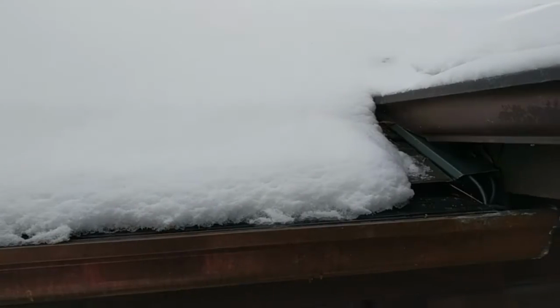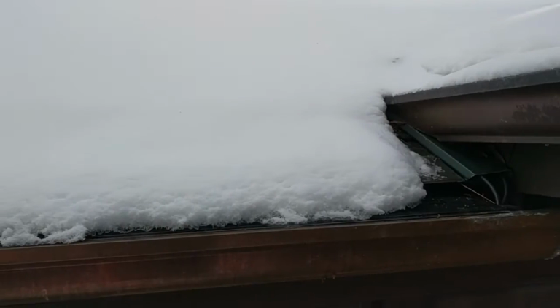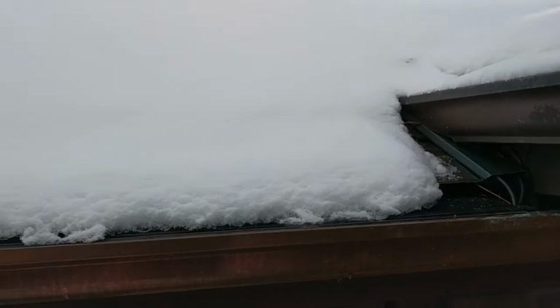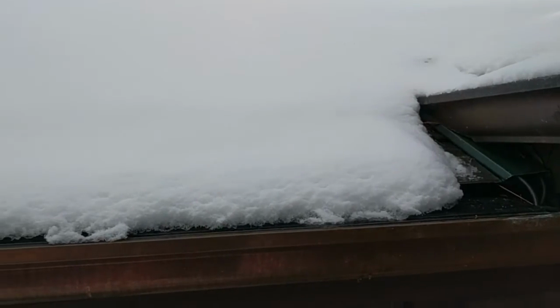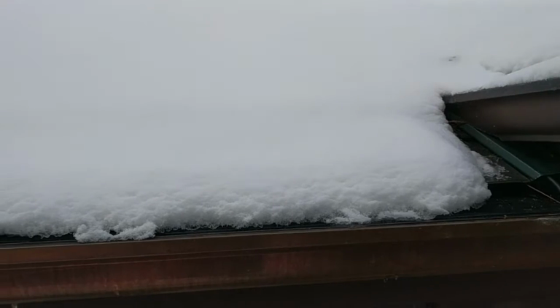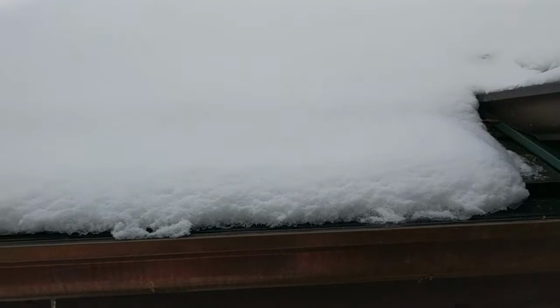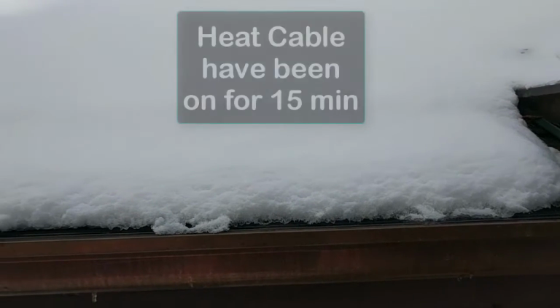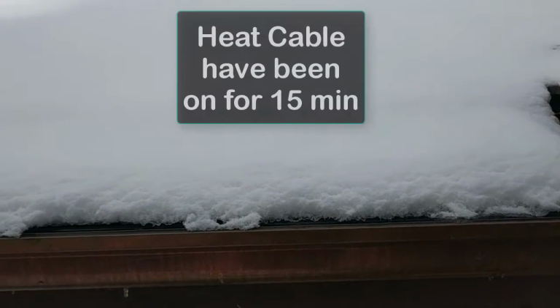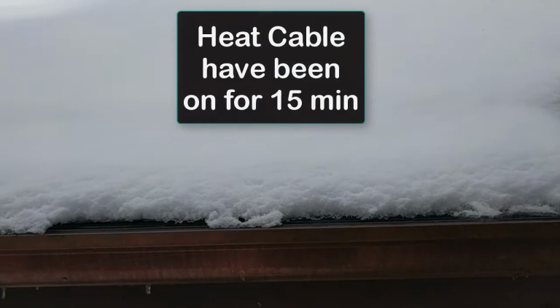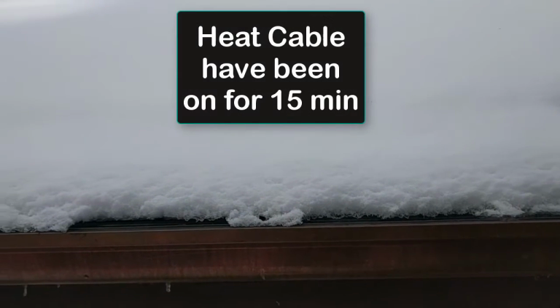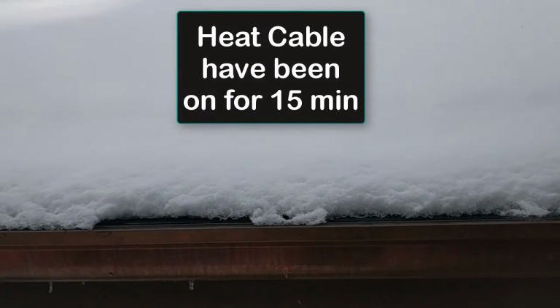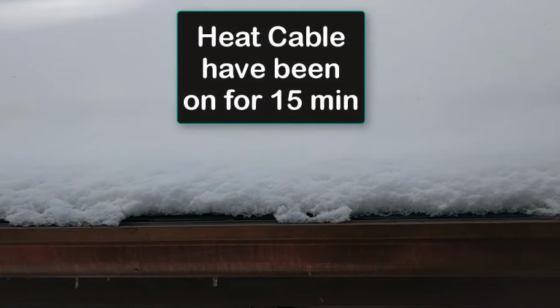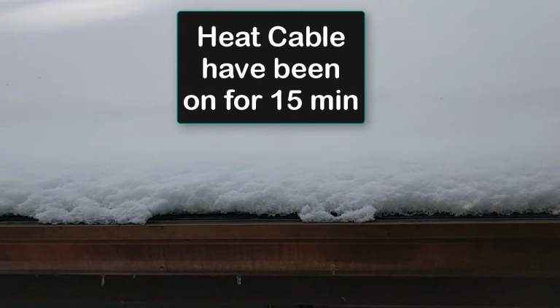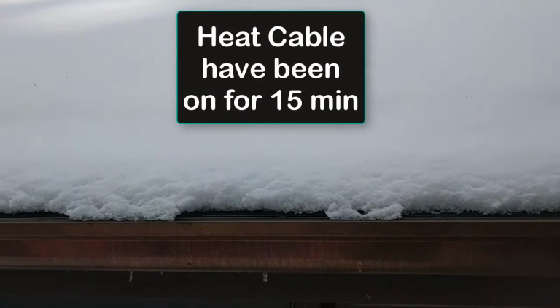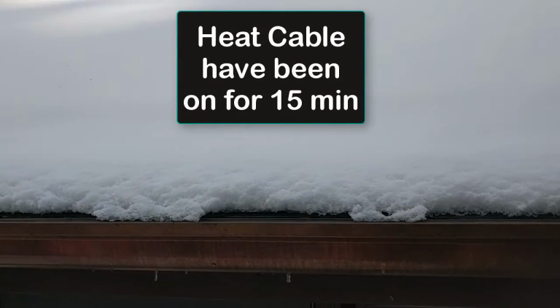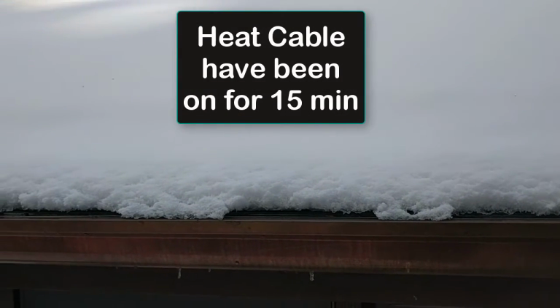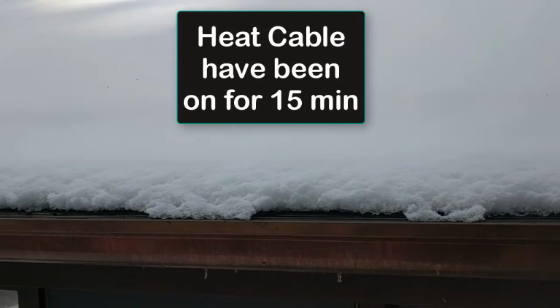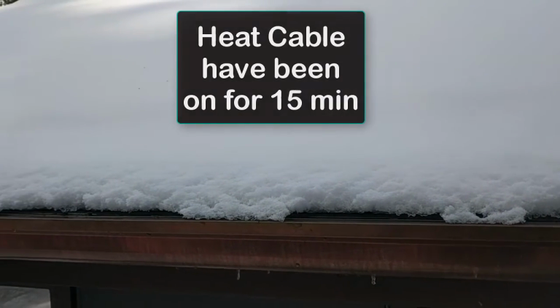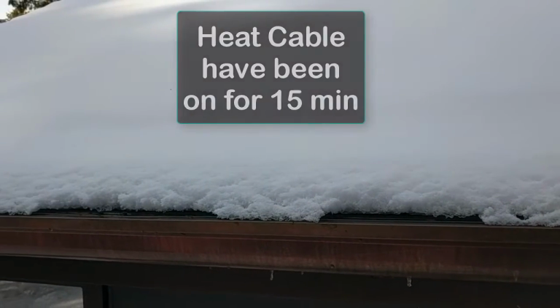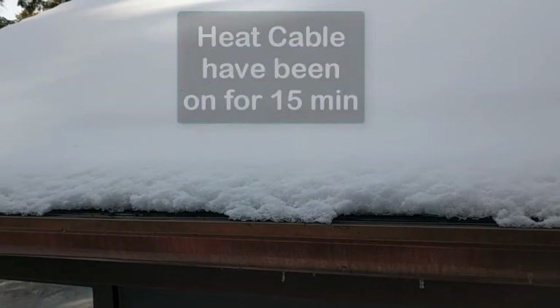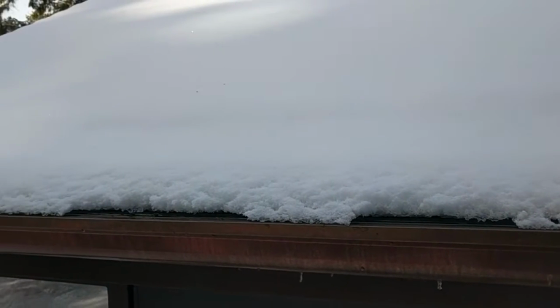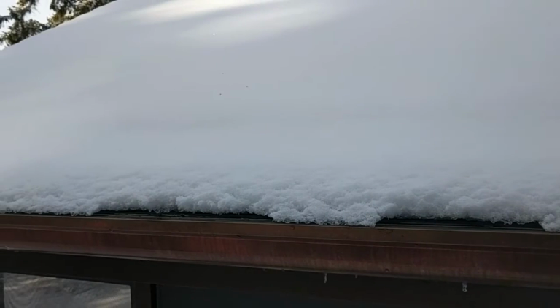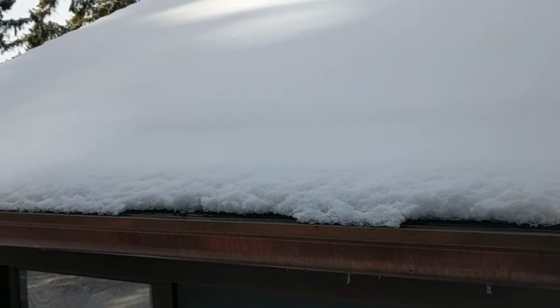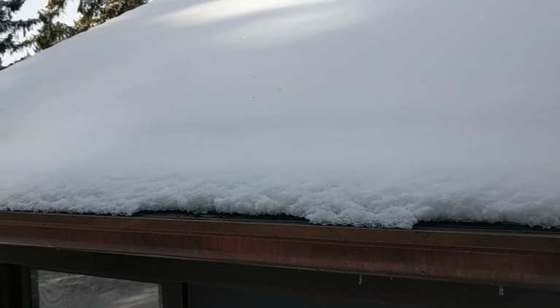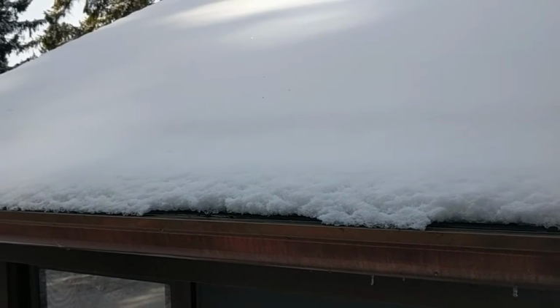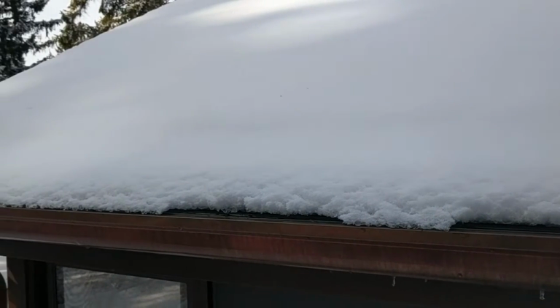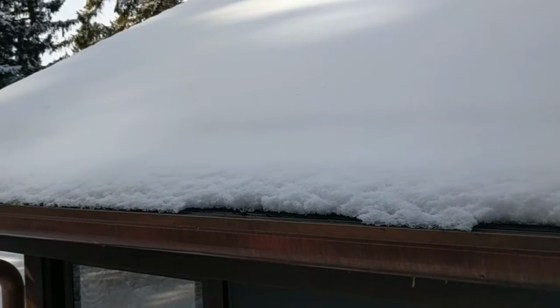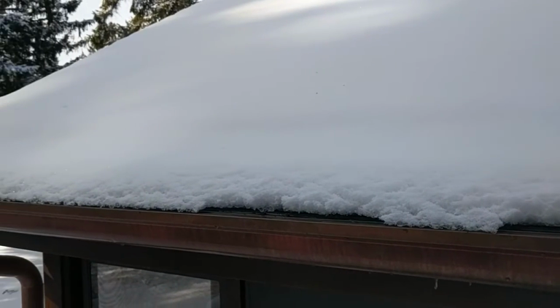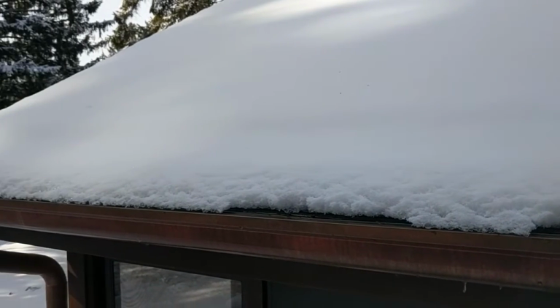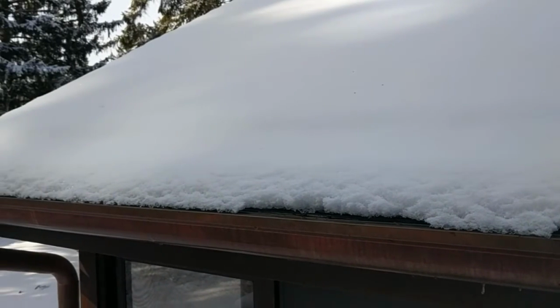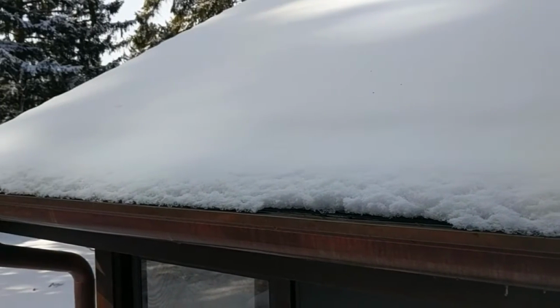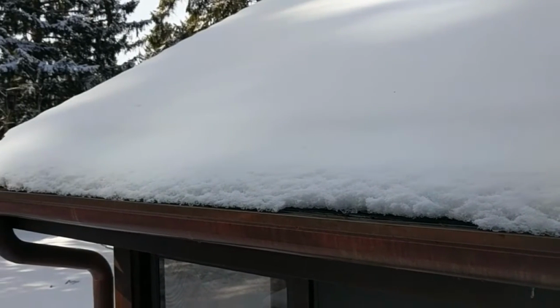With the system on now for 15 minutes, you can see that already it's worked through that half inch layer of ice and is starting to melt the snow.